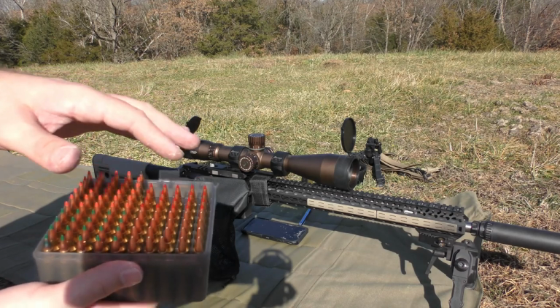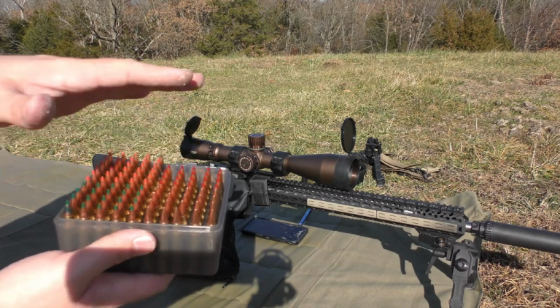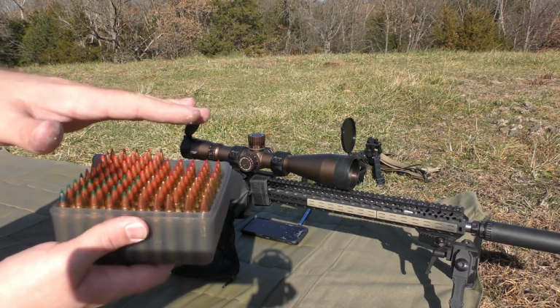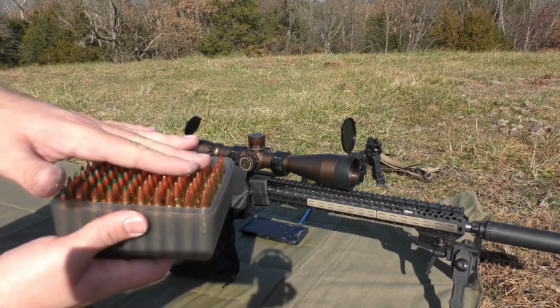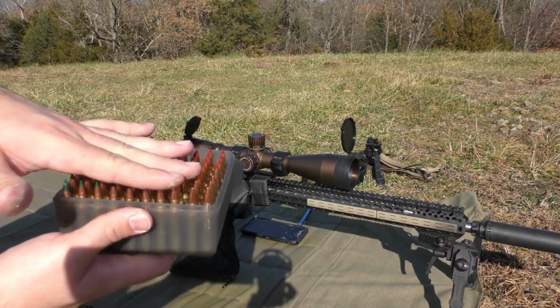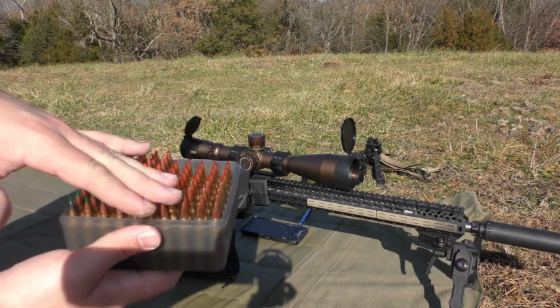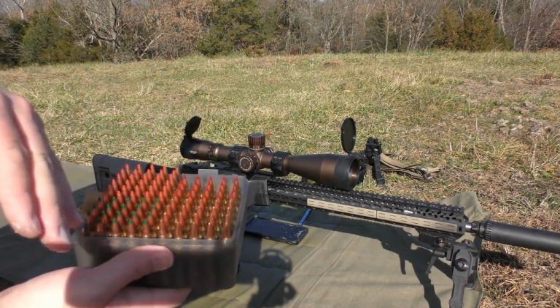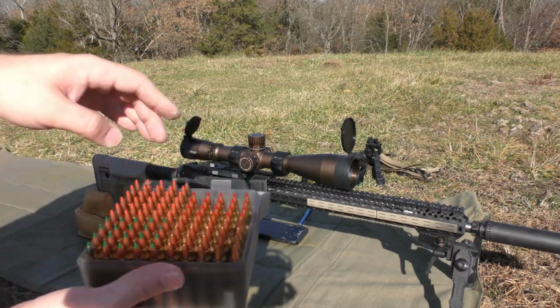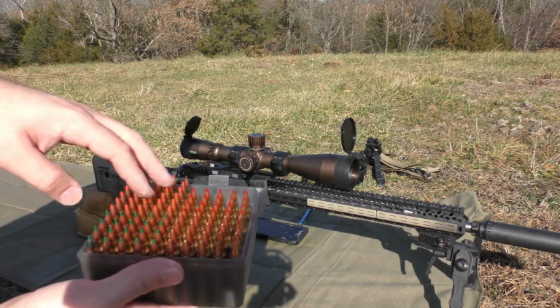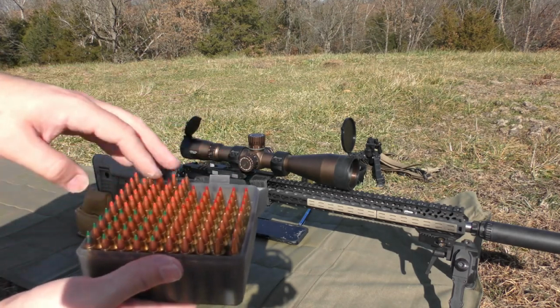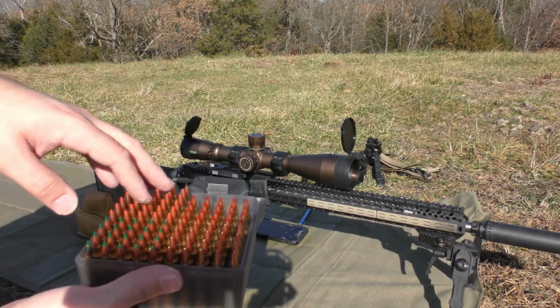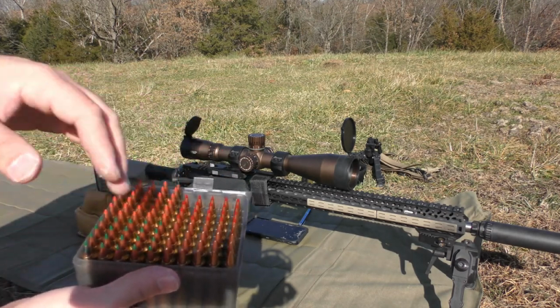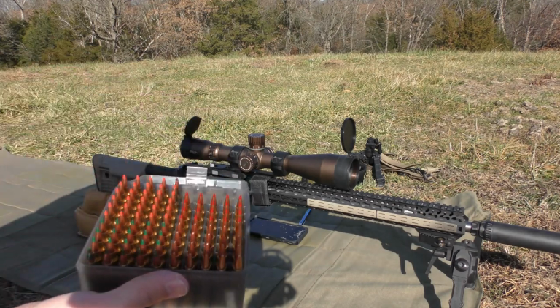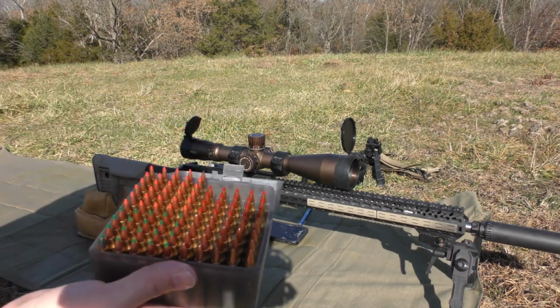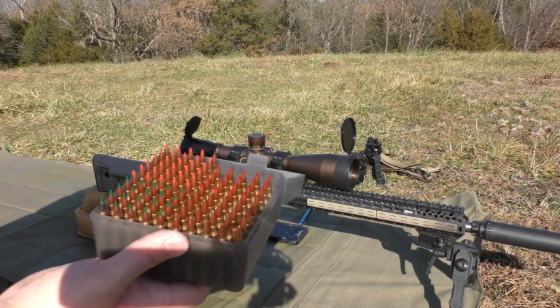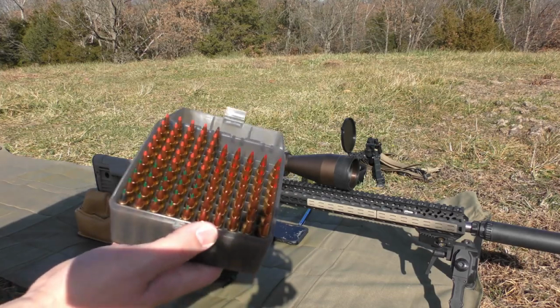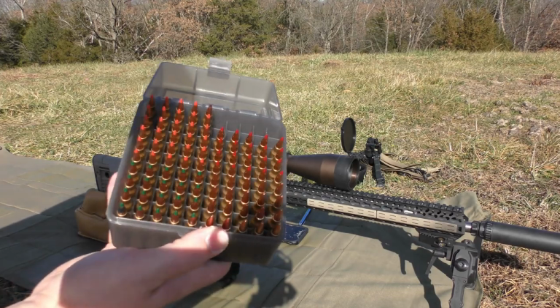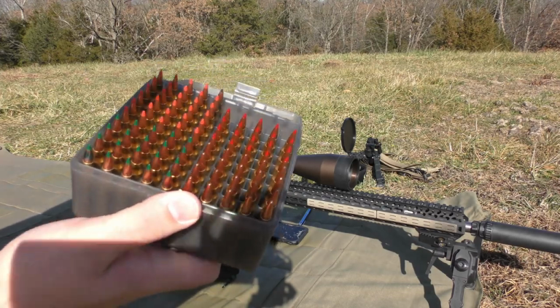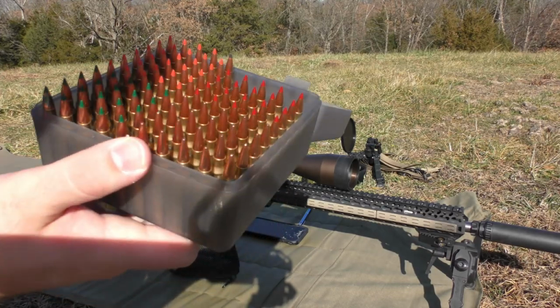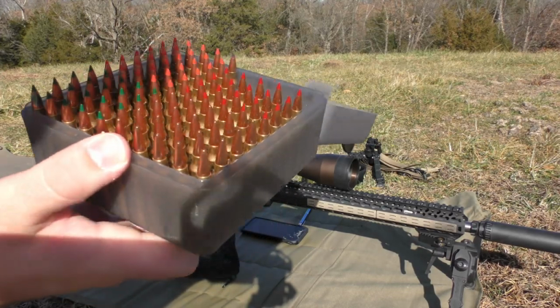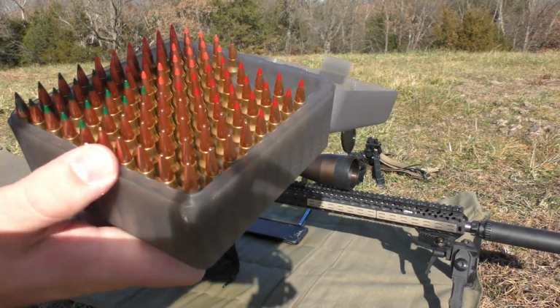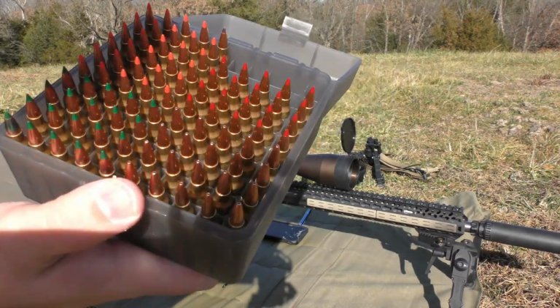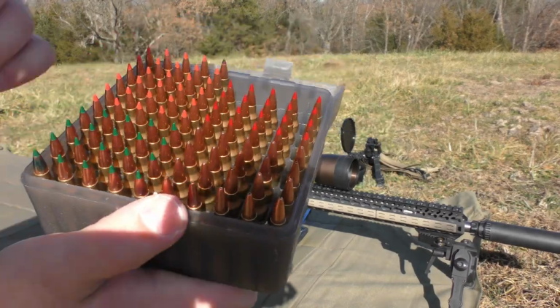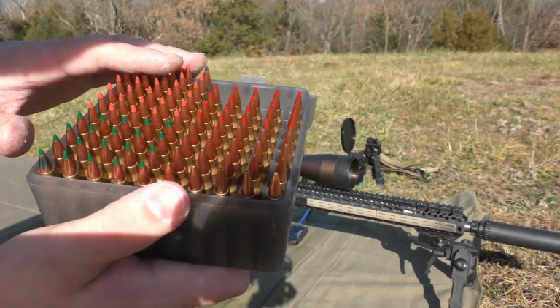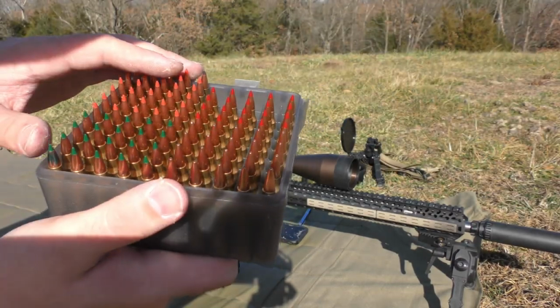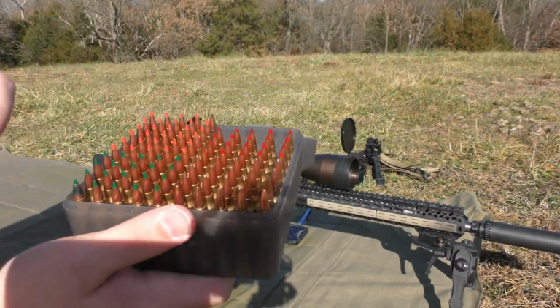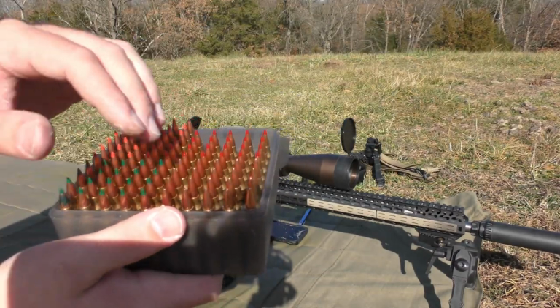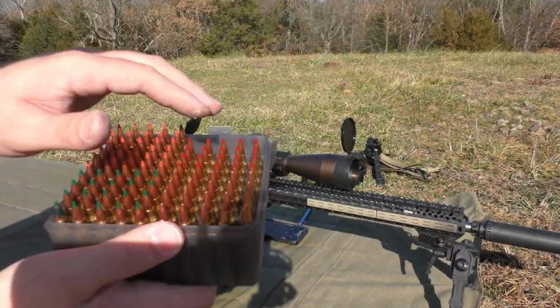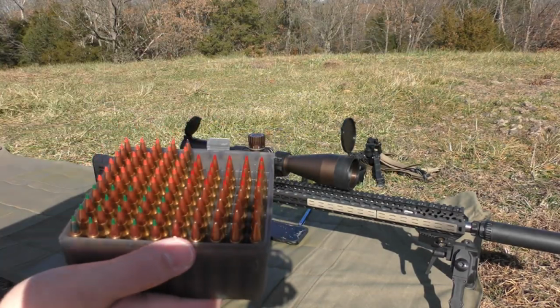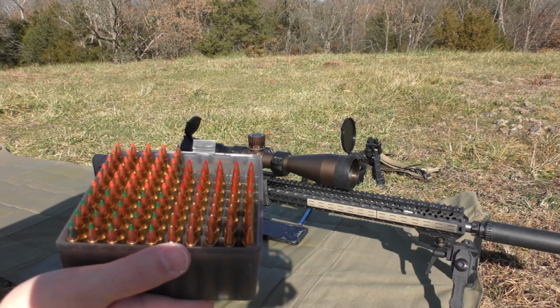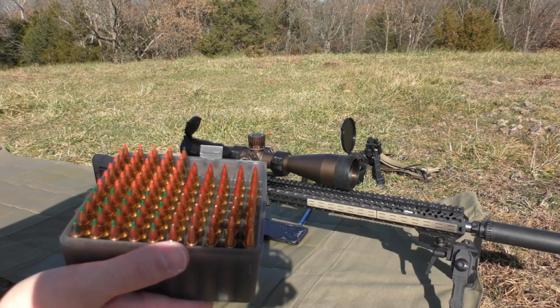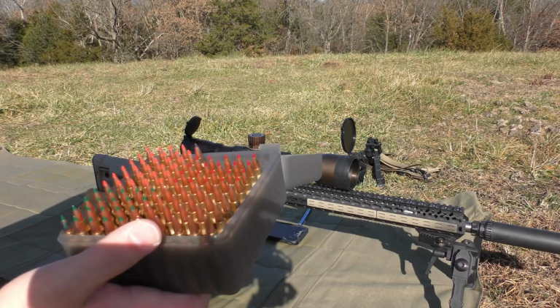Some of them I only have four loads to shoot. The 53-grain VMAX shot really well in initial testing, so that's the one we're focusing on — six groups of those, four of the rest. Let's go ahead and get started.